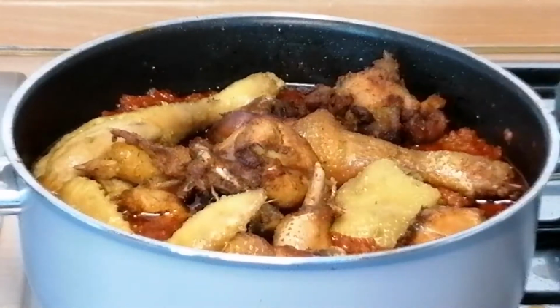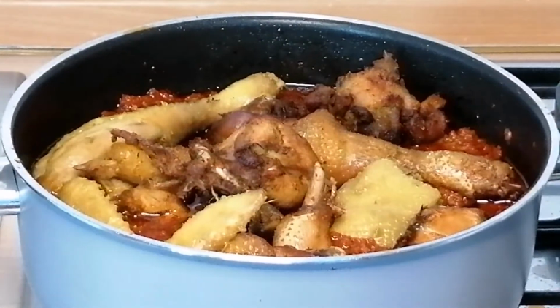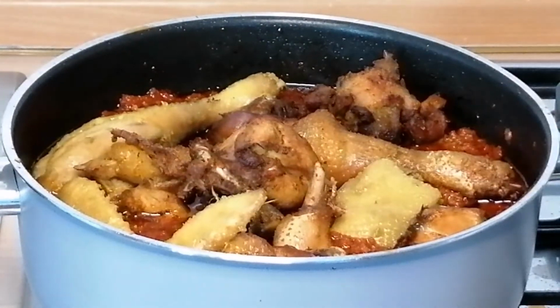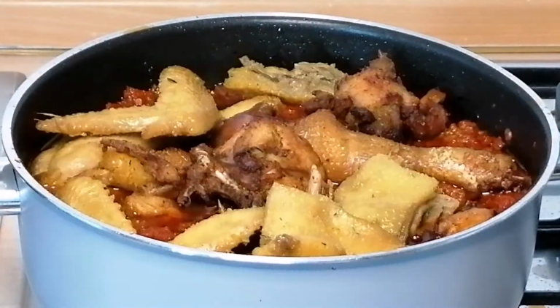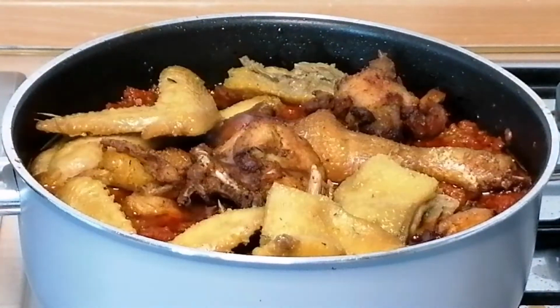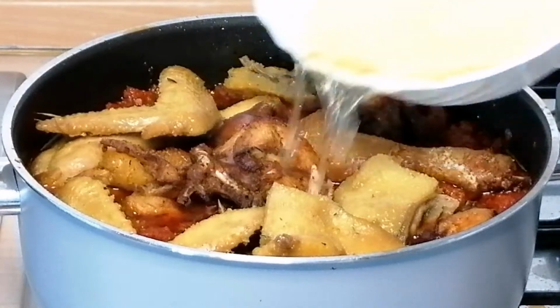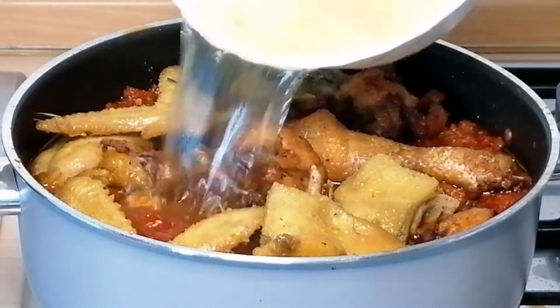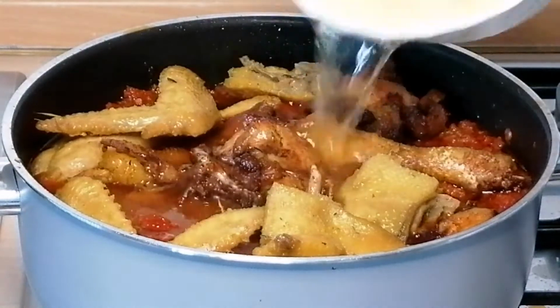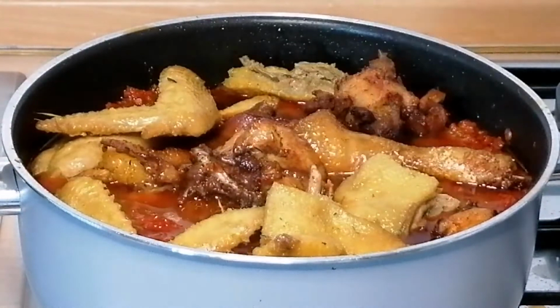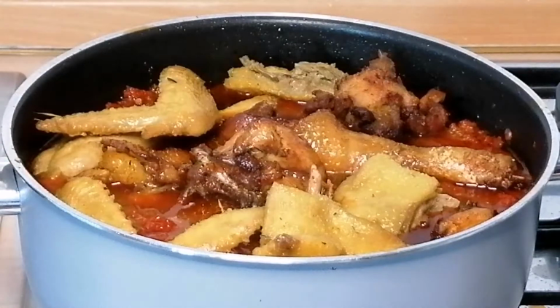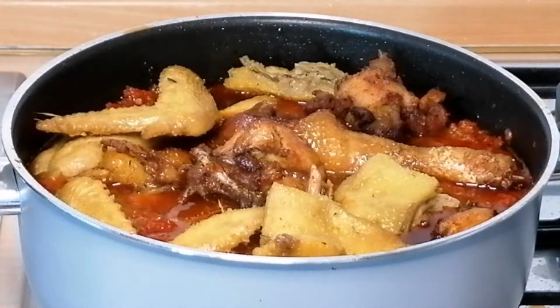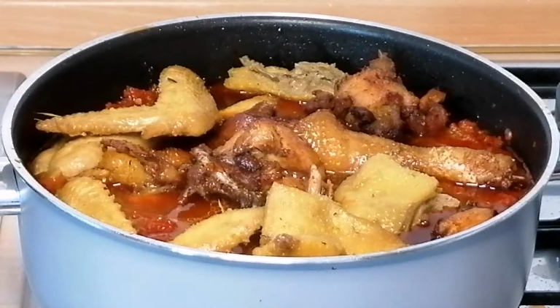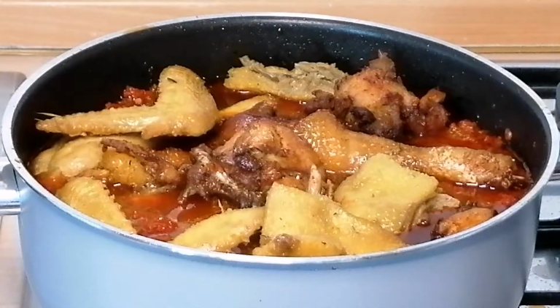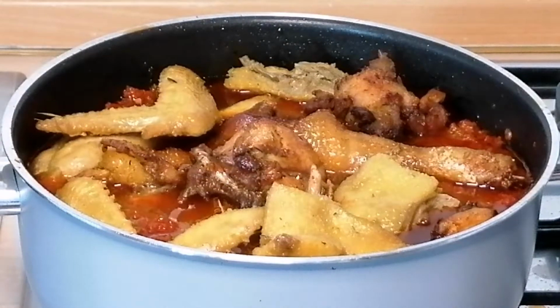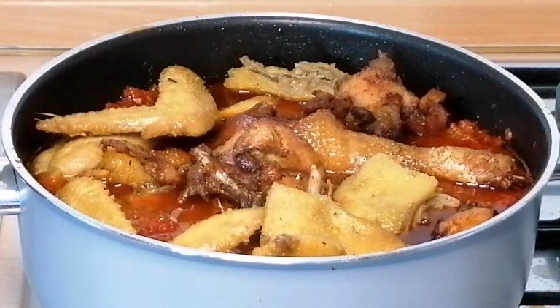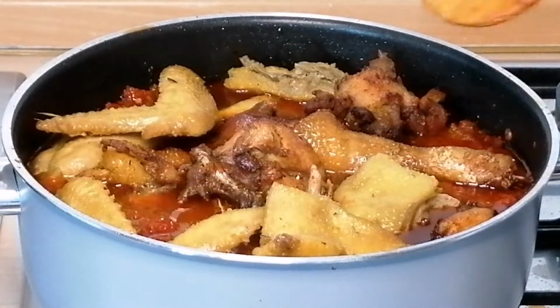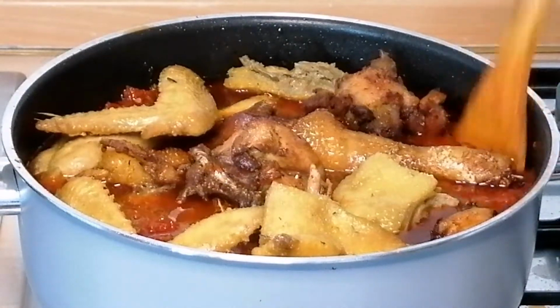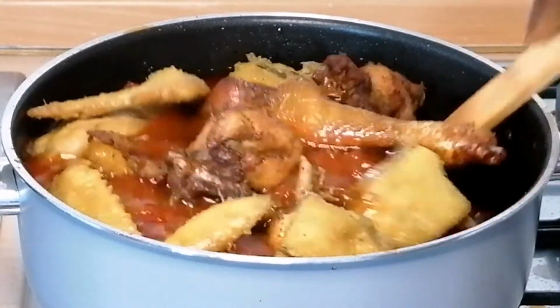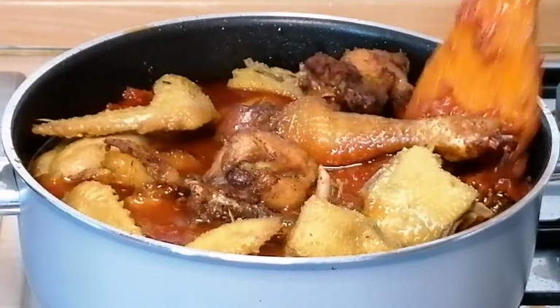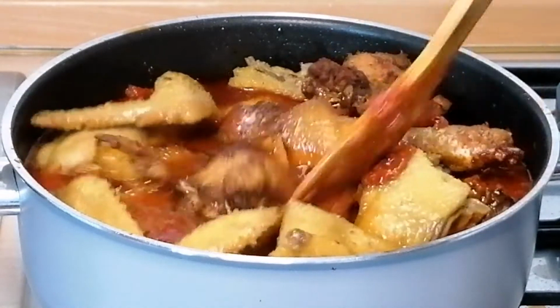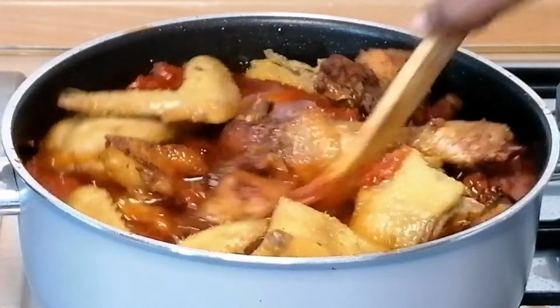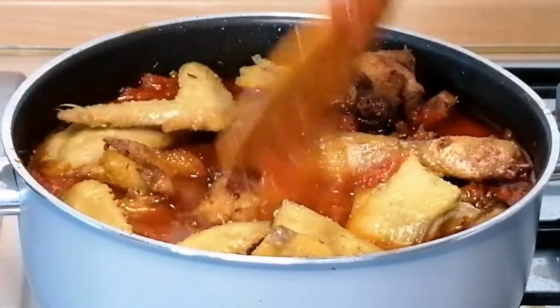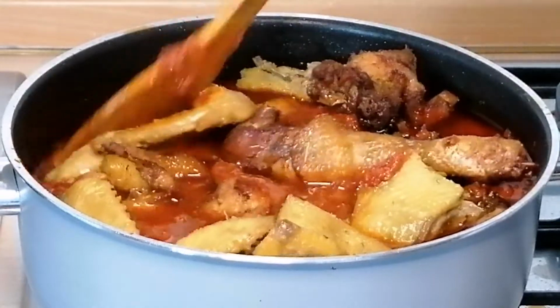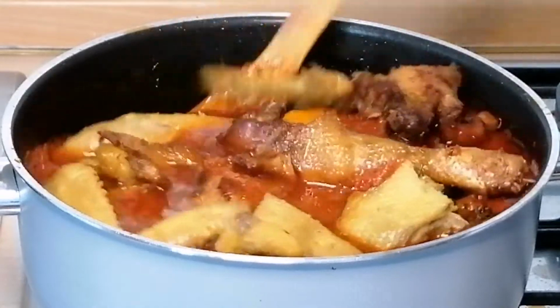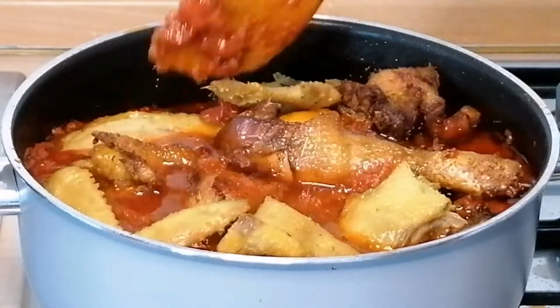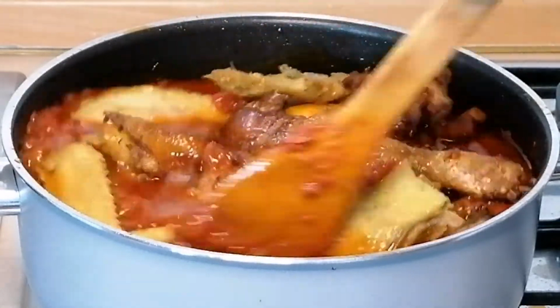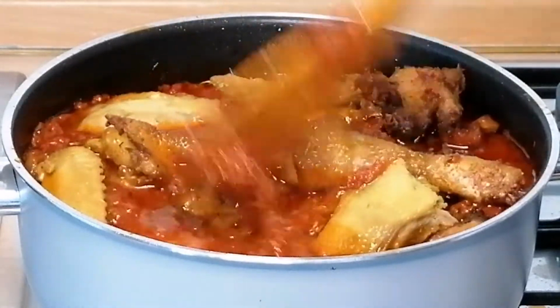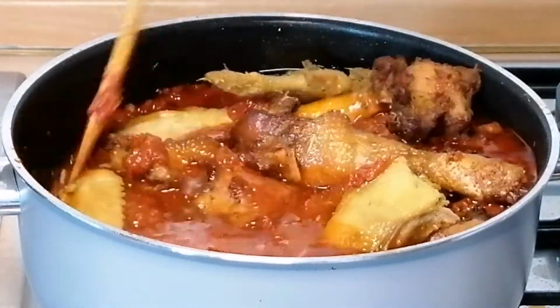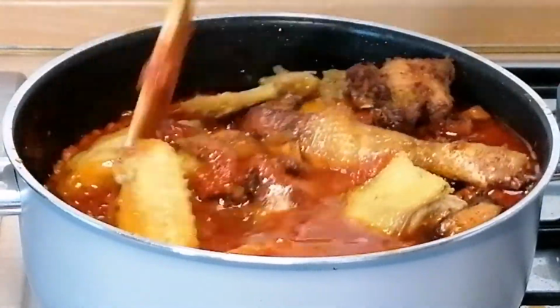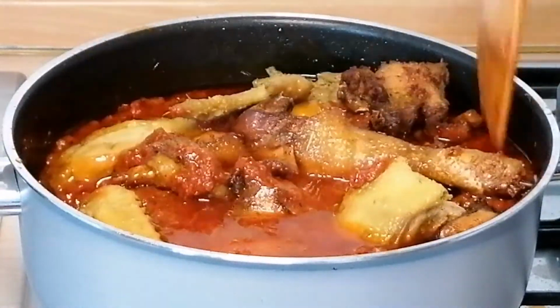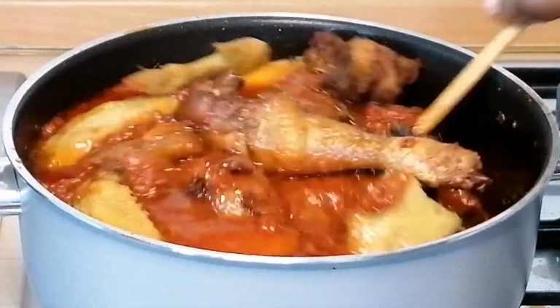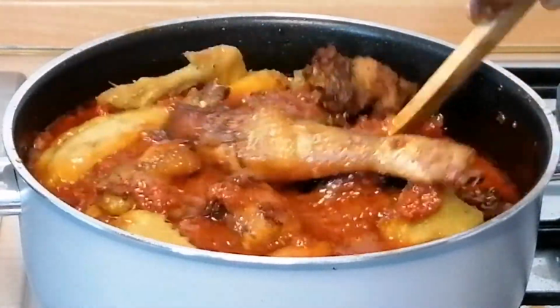It's so yummy, super delicious. I've just added the chicken and added in a little water, then I will cover to cook for 20 minutes.